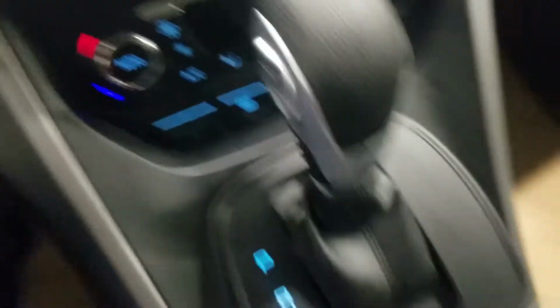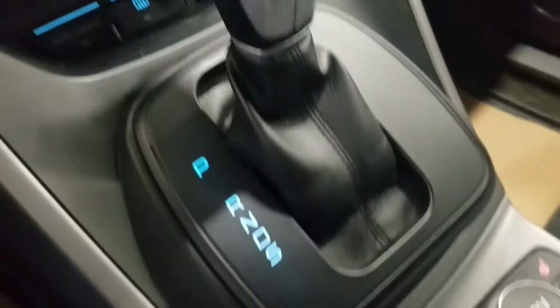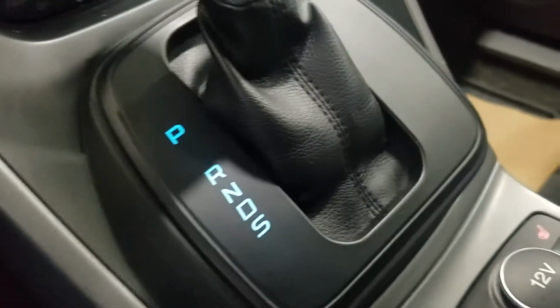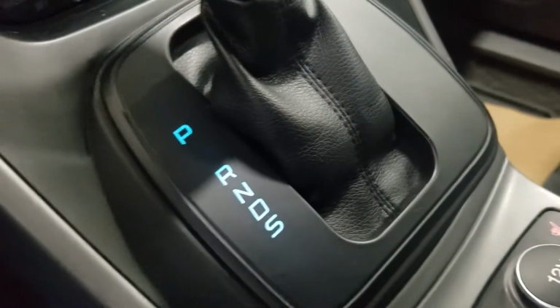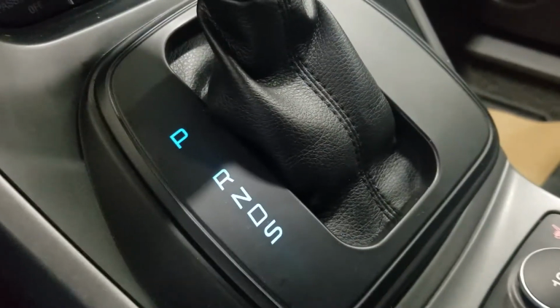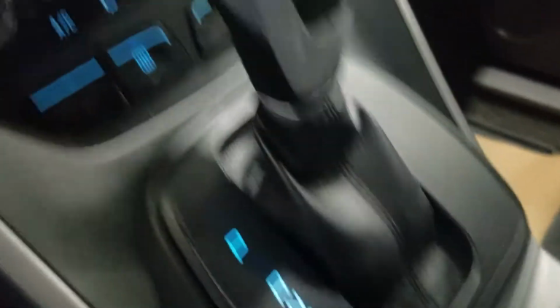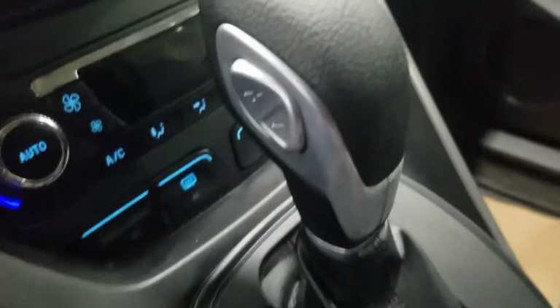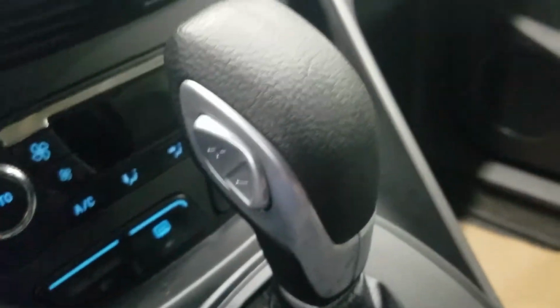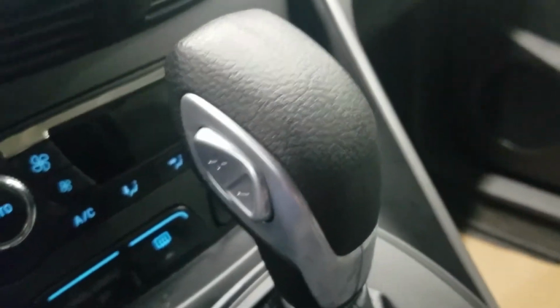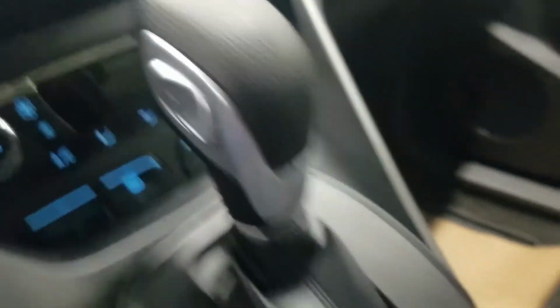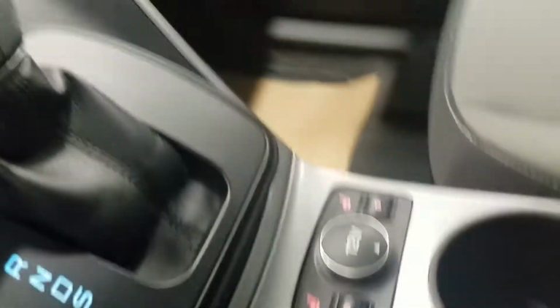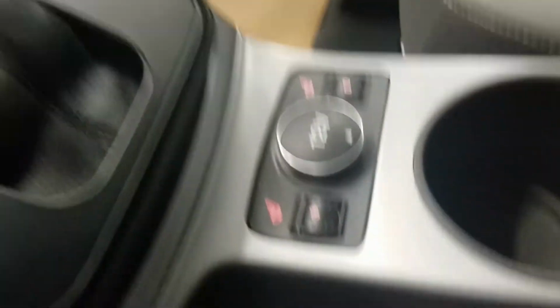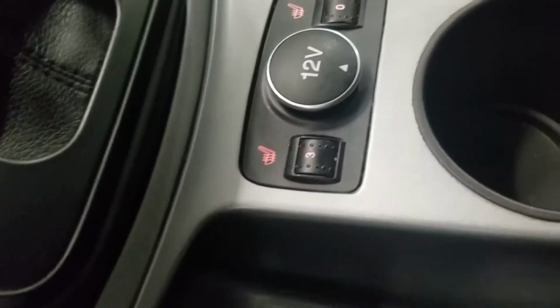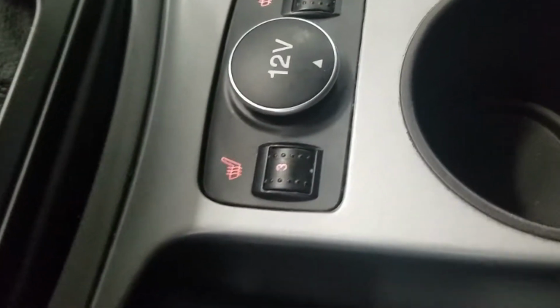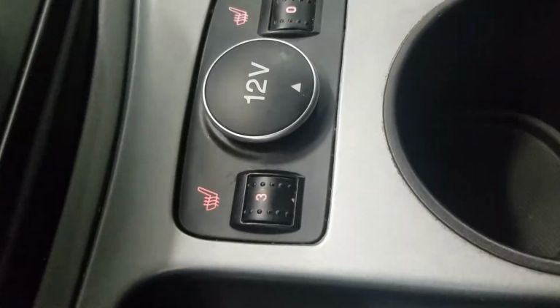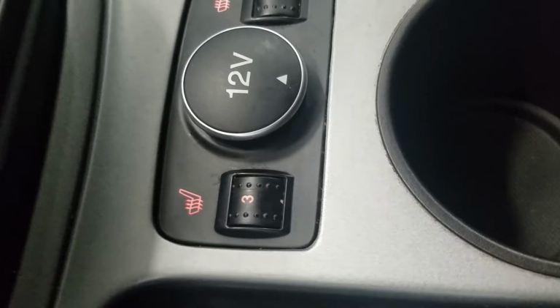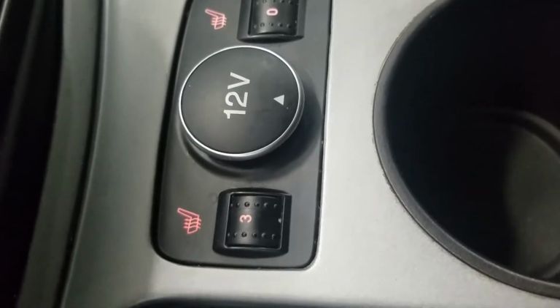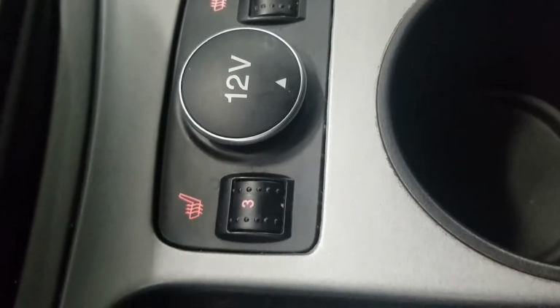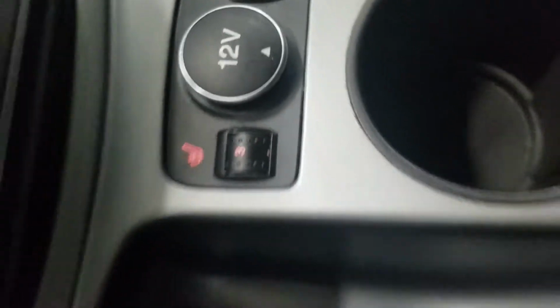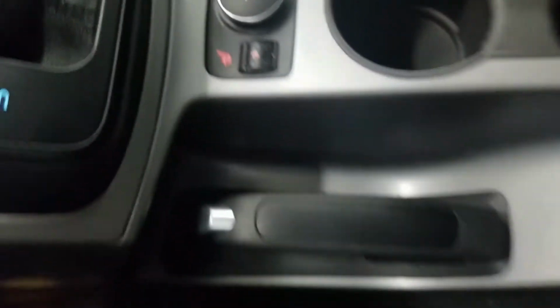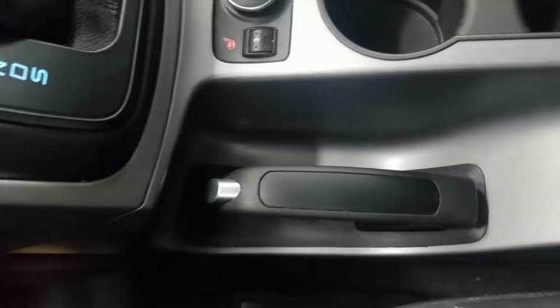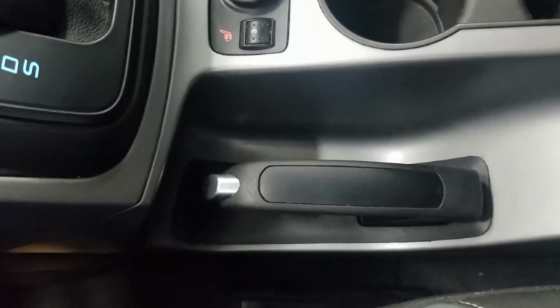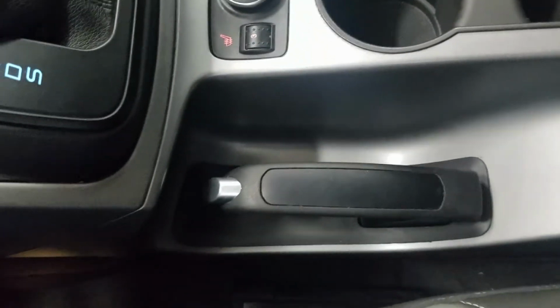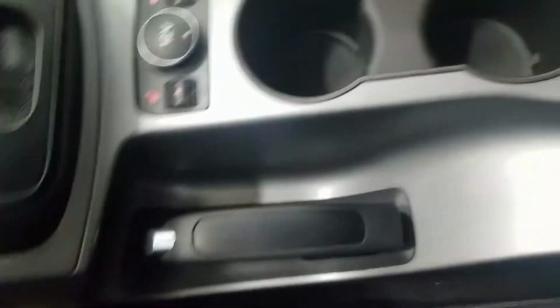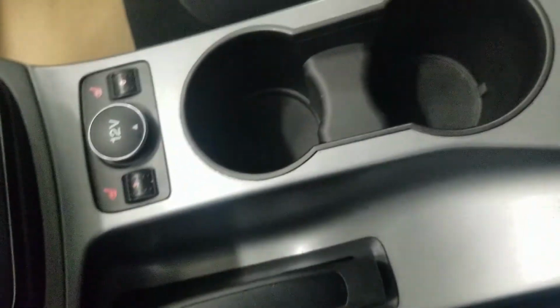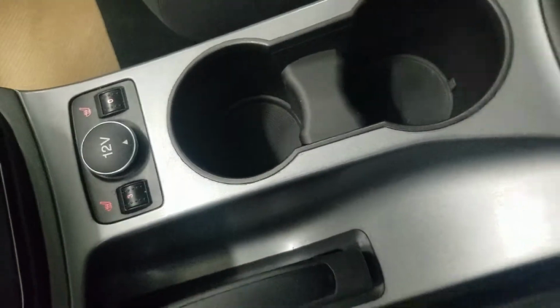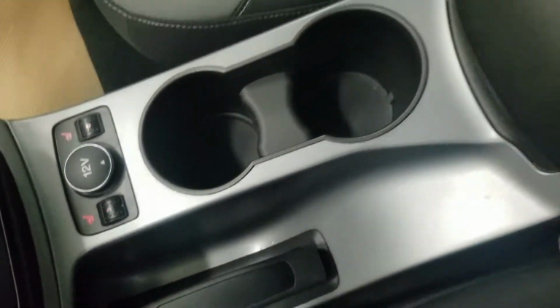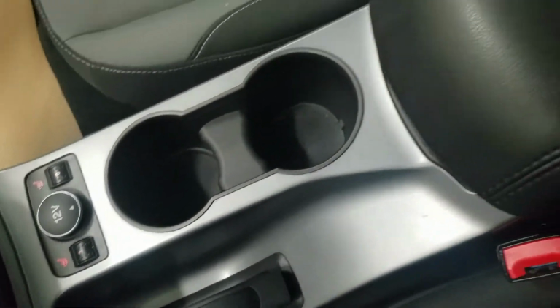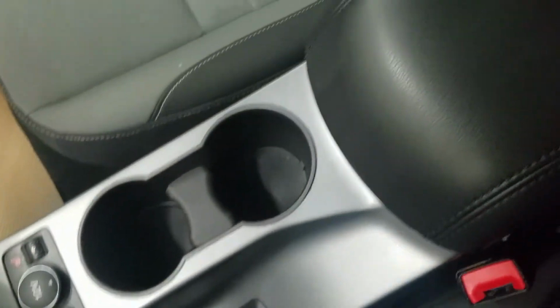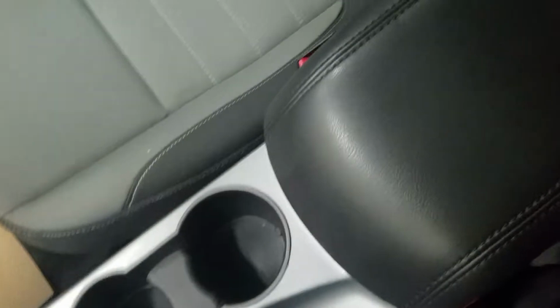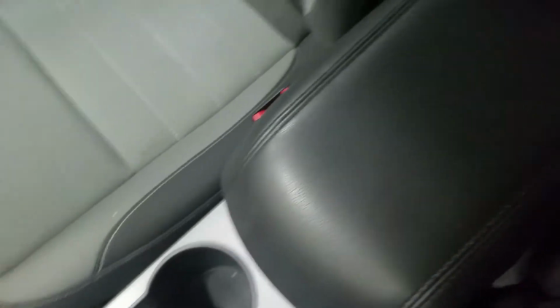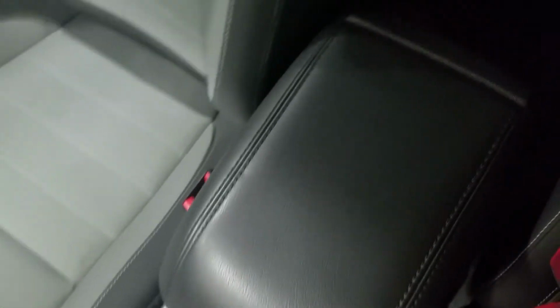Down below we have our dual zone climate control area which includes air conditioning and heating throughout the entire cabin, as well as our console shifter with our select option on the side. We also have dual heated seats for driver and passenger, as well as a 12-volt adapter, electronic parking brake, dual cup holders and our center console for extra storage.